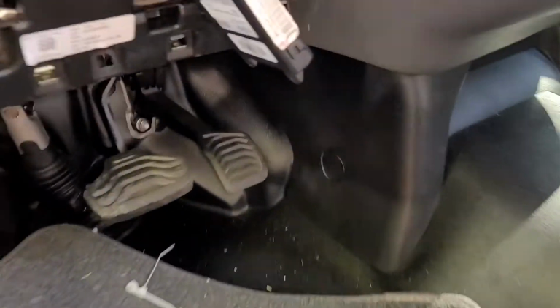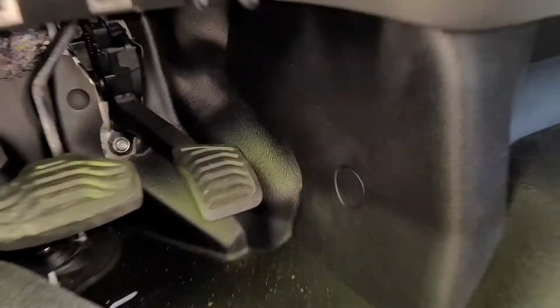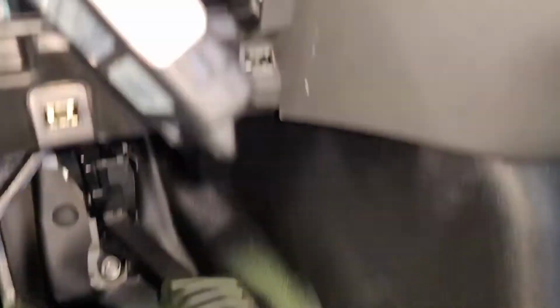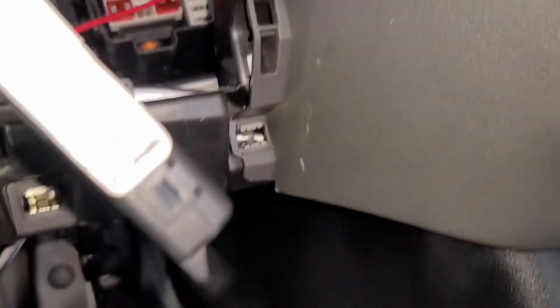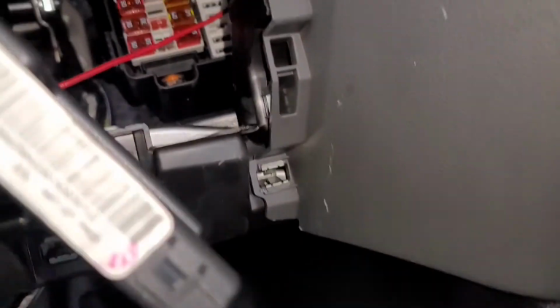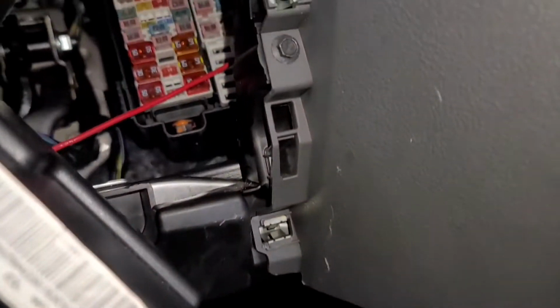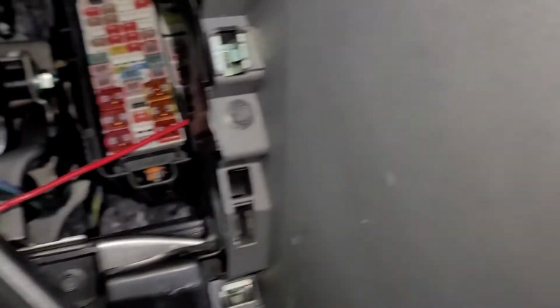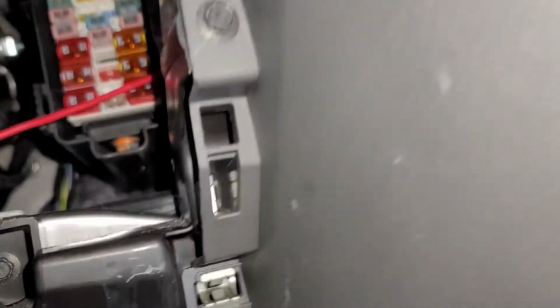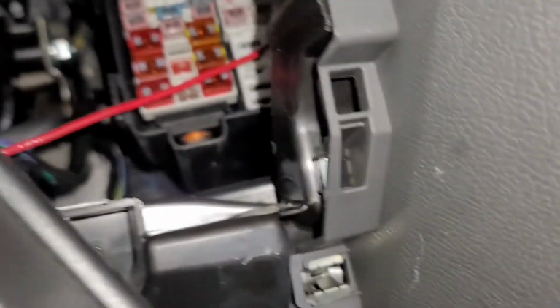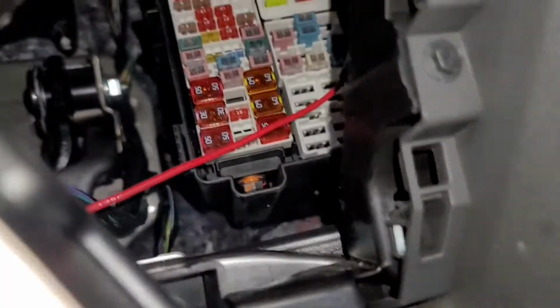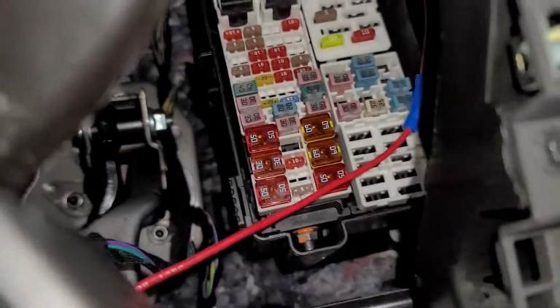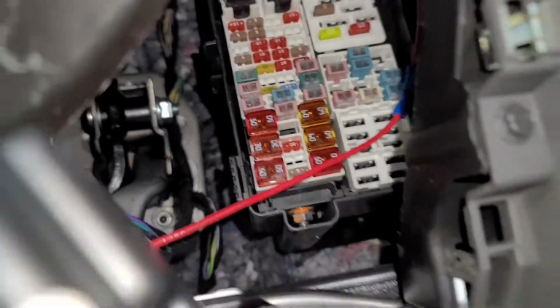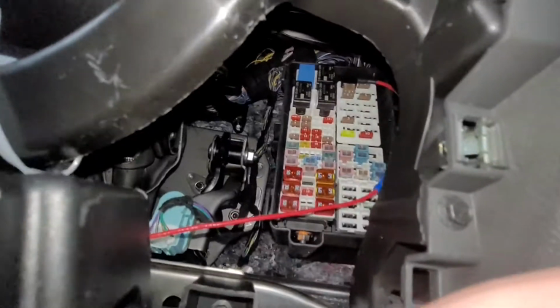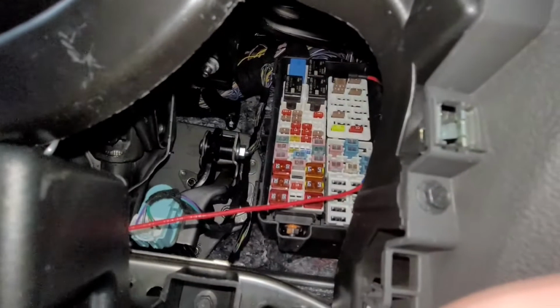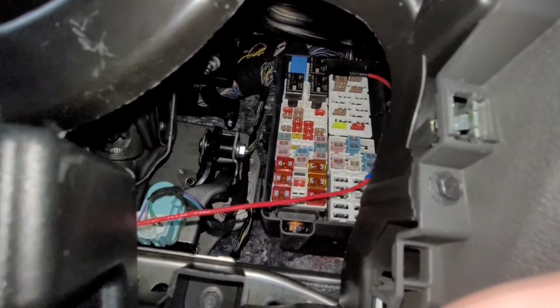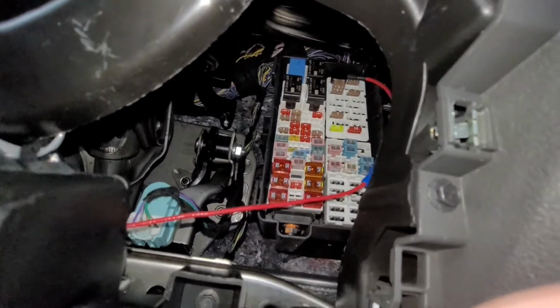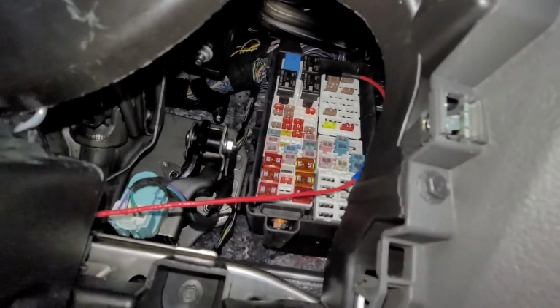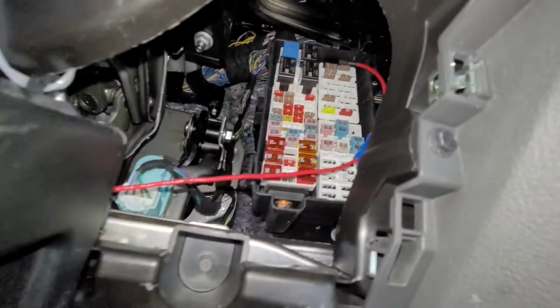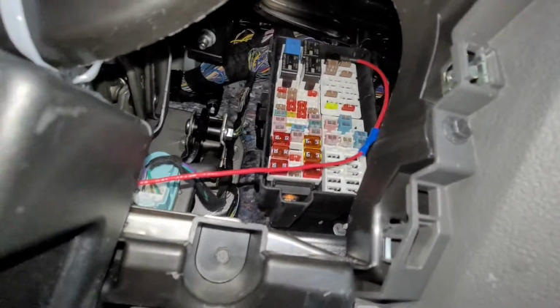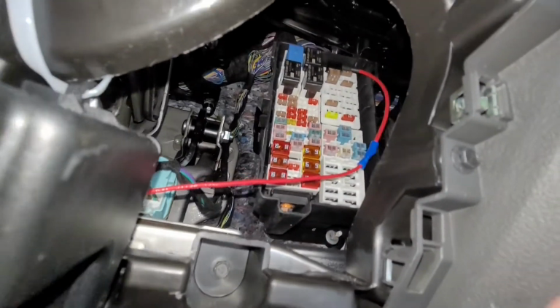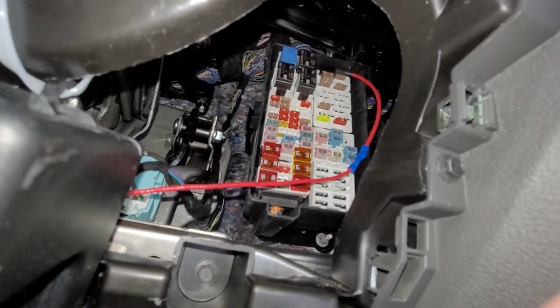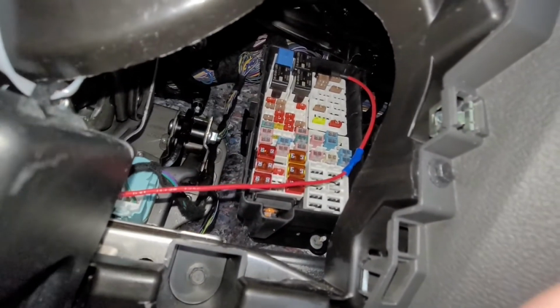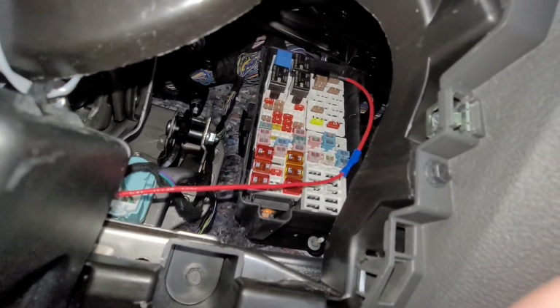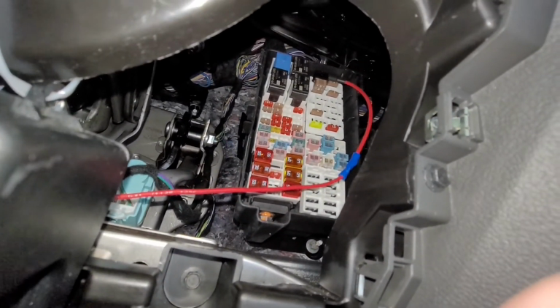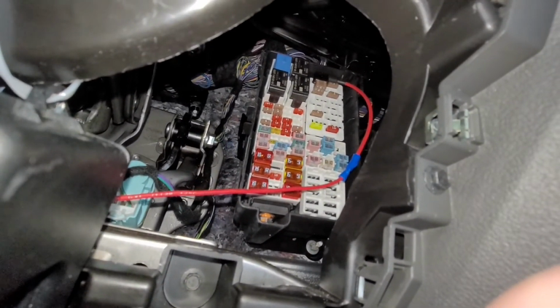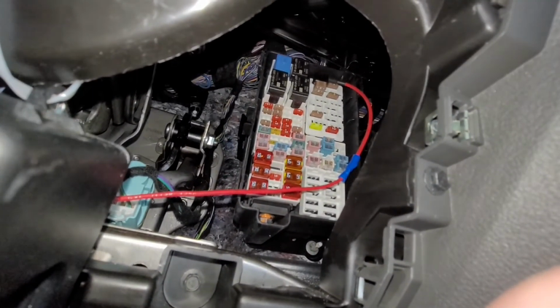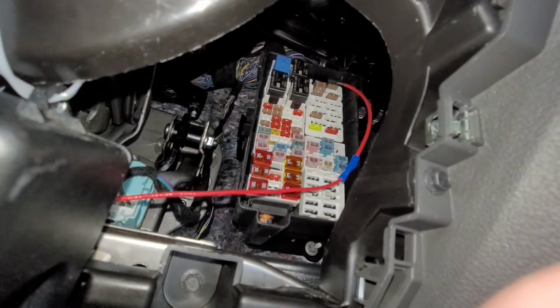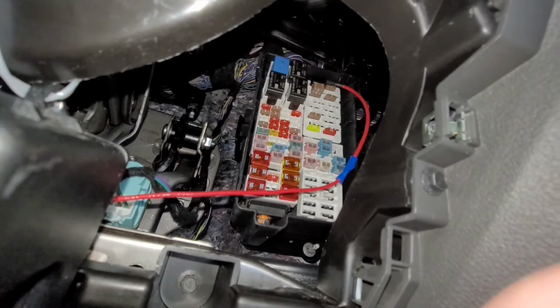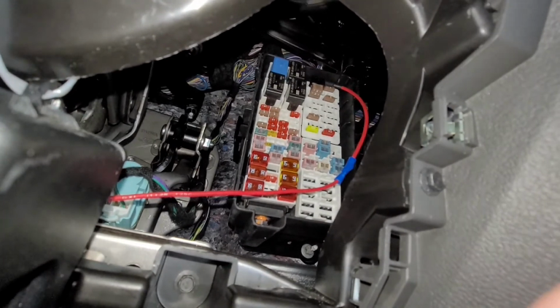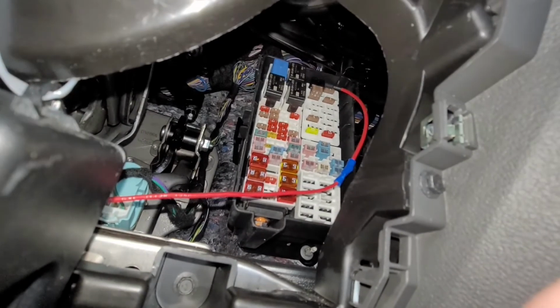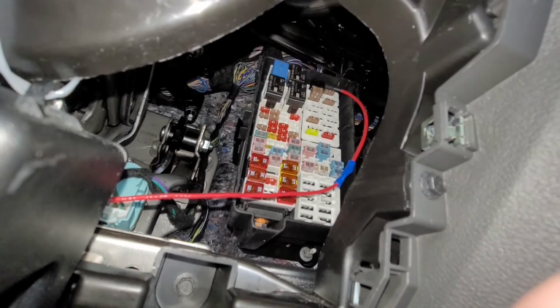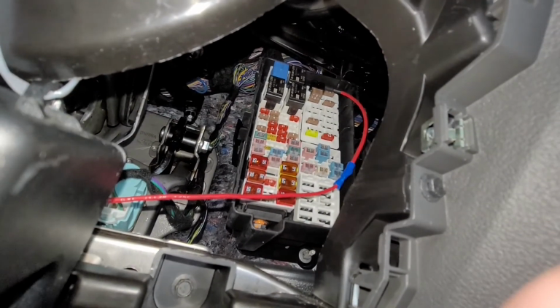I was going to show where we ended up plugging in. We are in slot one, top left. We get a signal for remote start up in that top left.